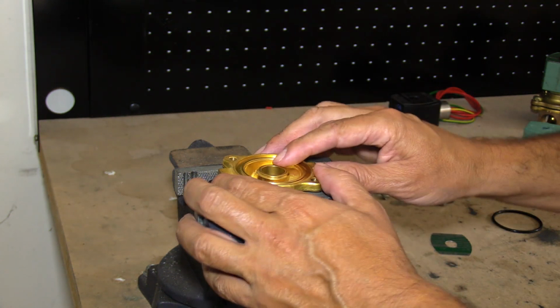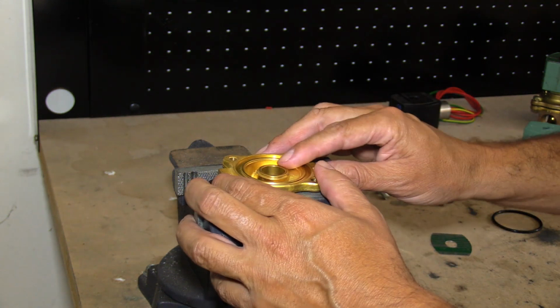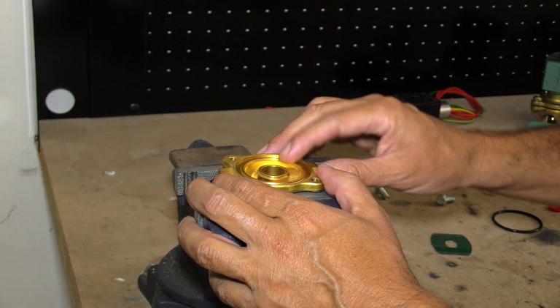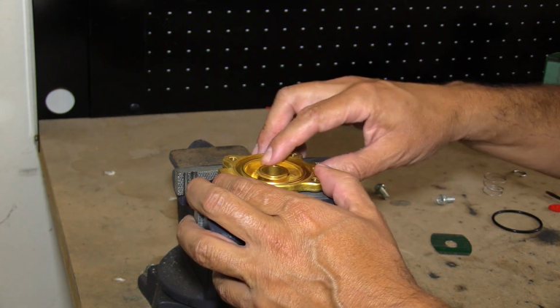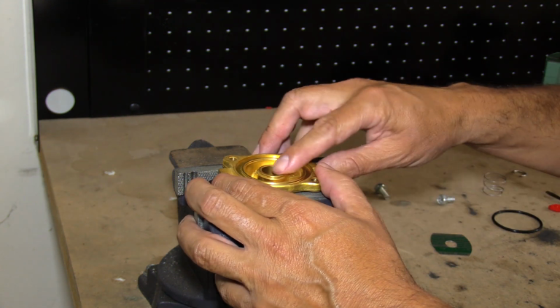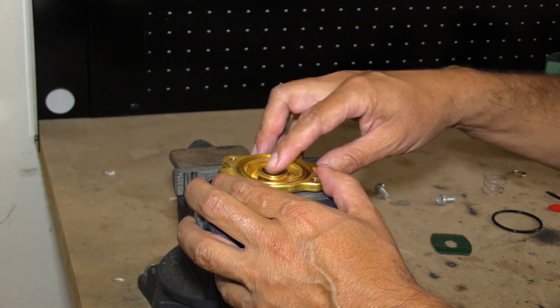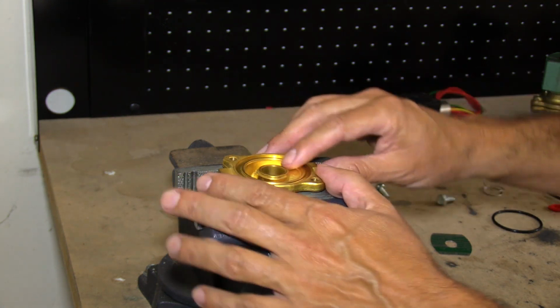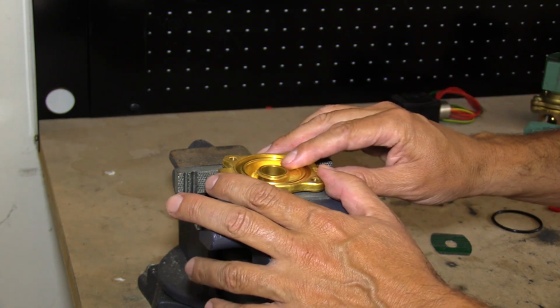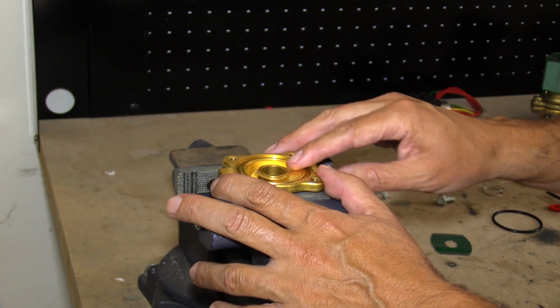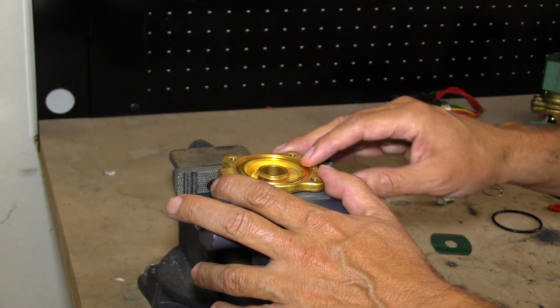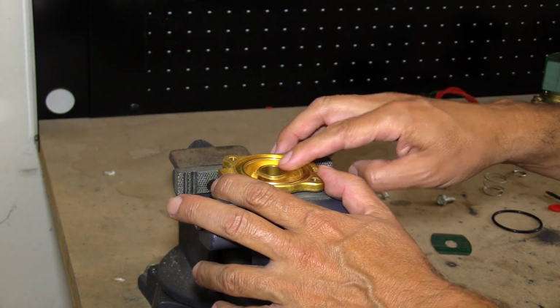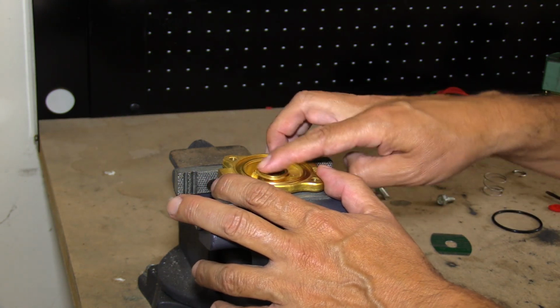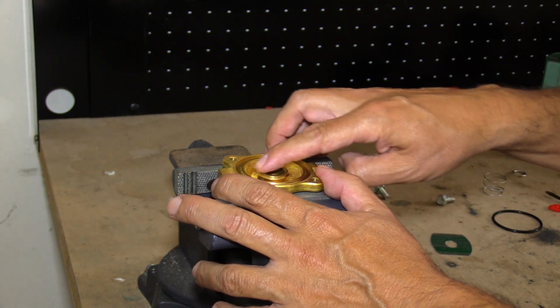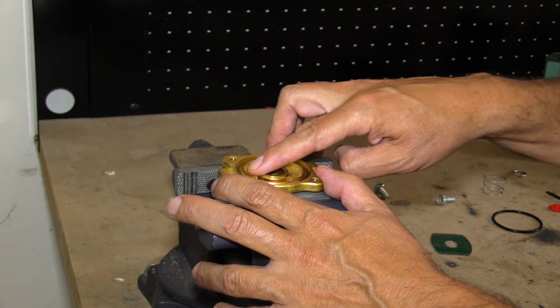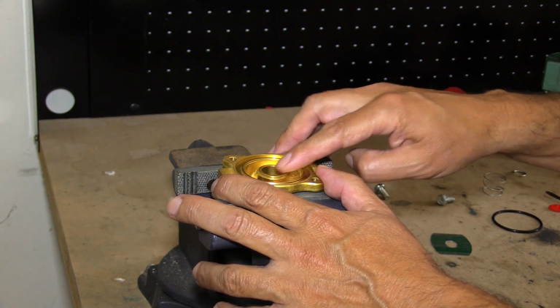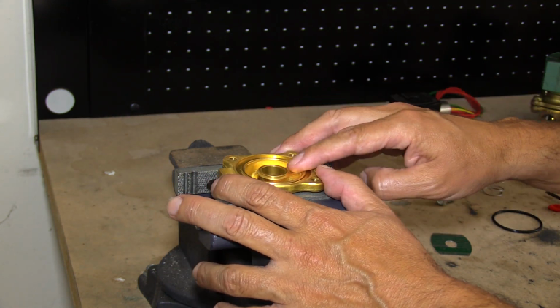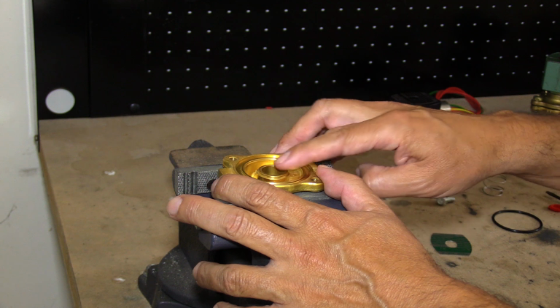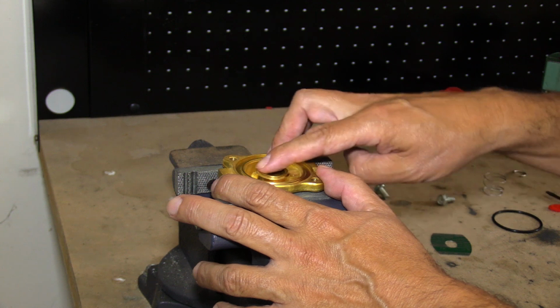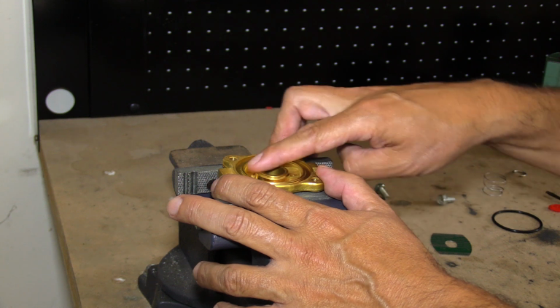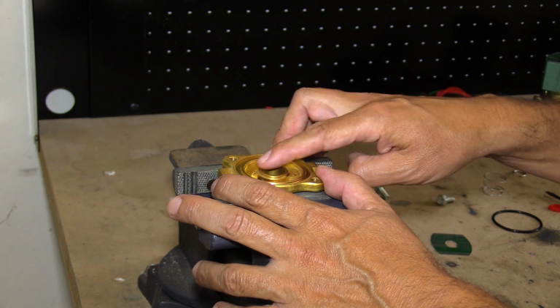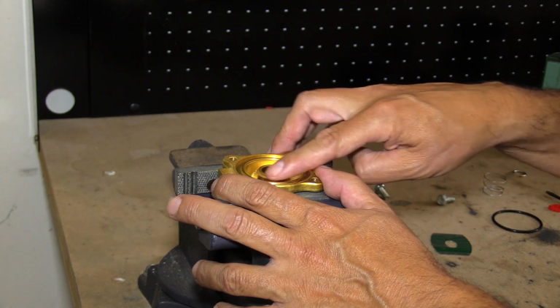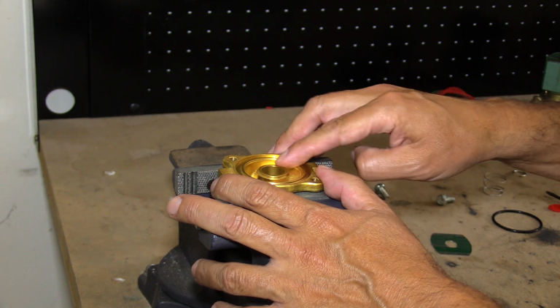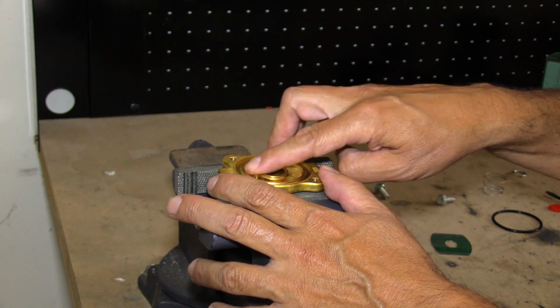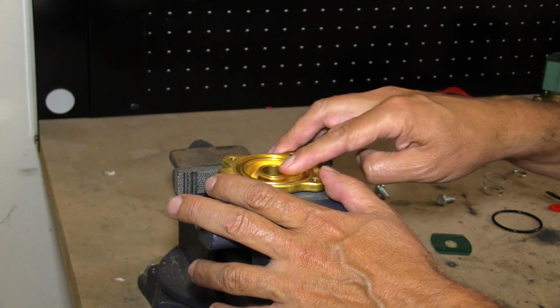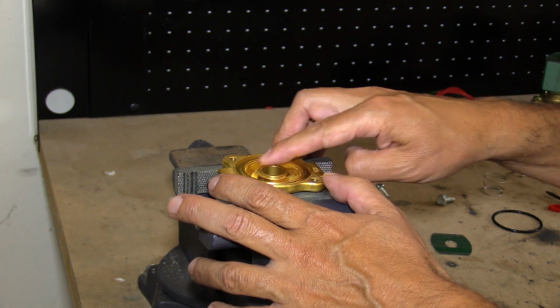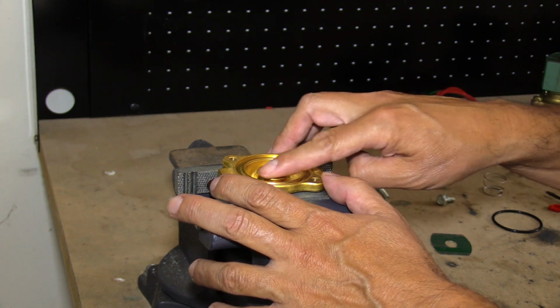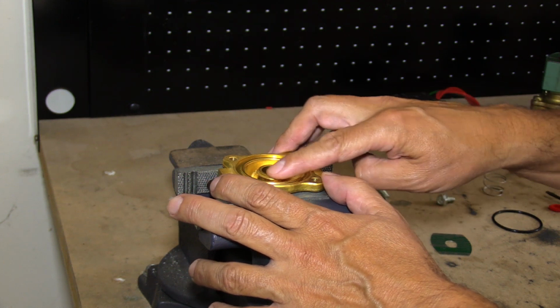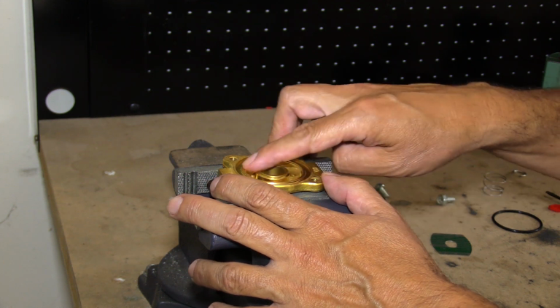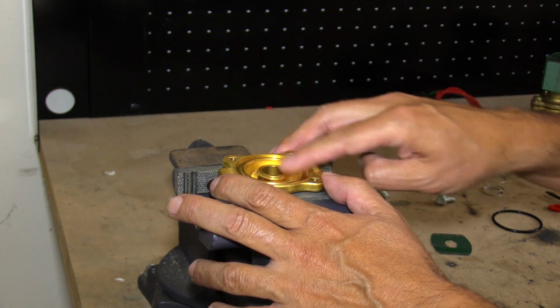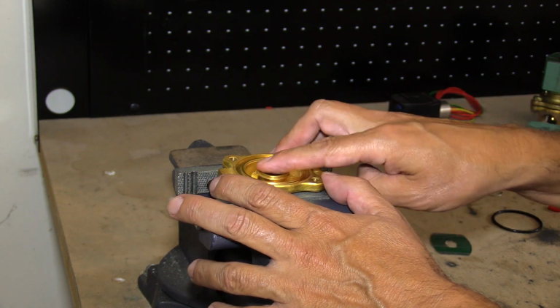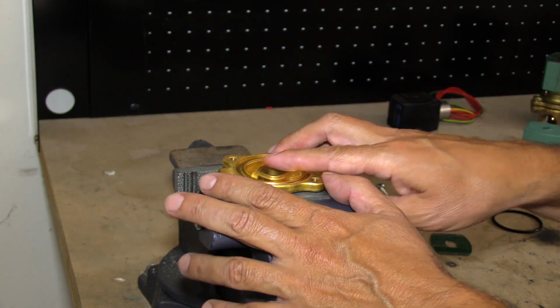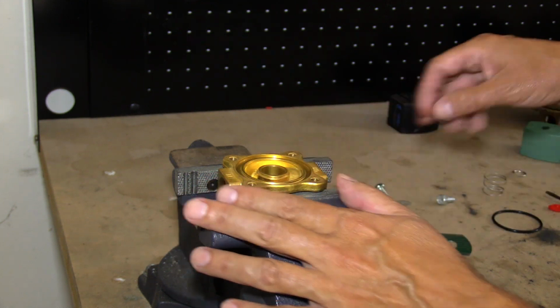Check the body — make sure it's clean. One thing to look for is erosion across the seat. This is a new solenoid valve so we don't have any issues.